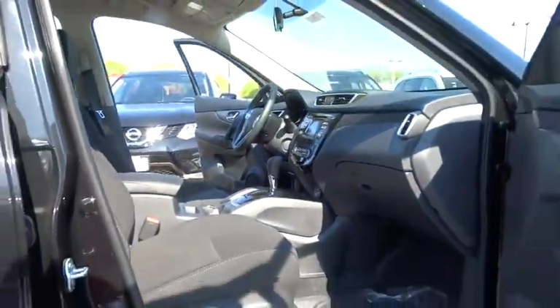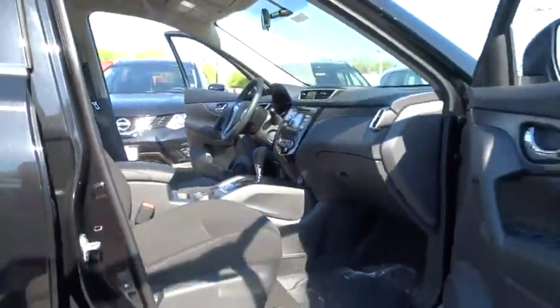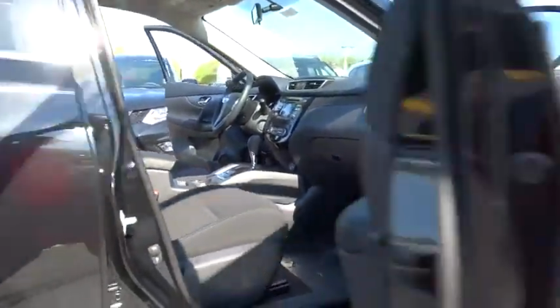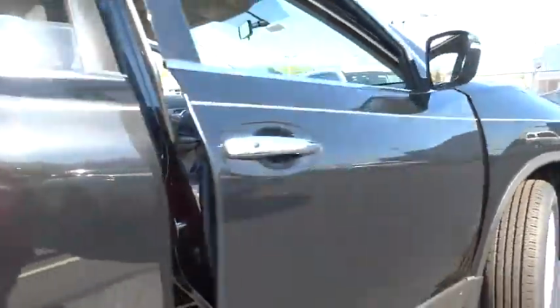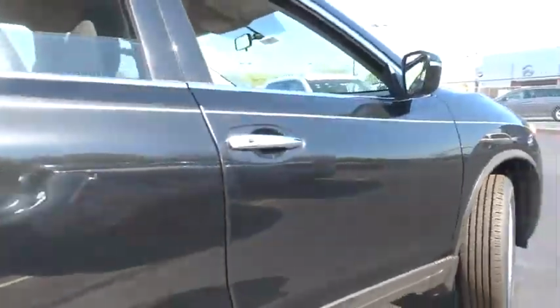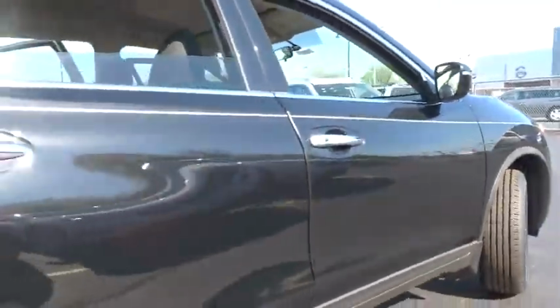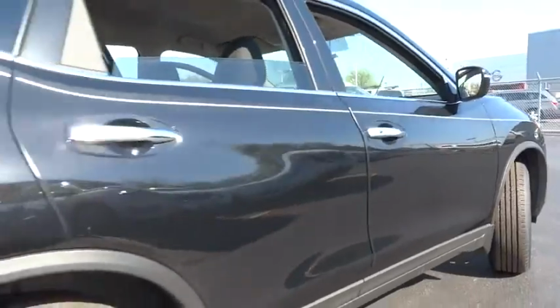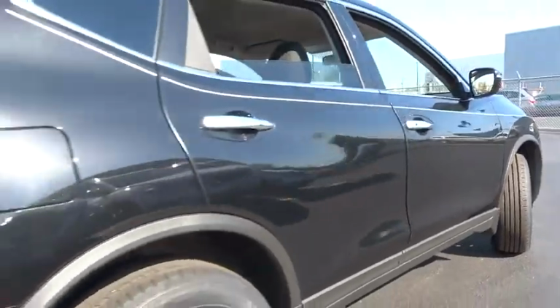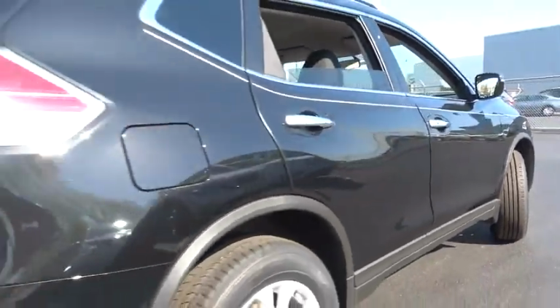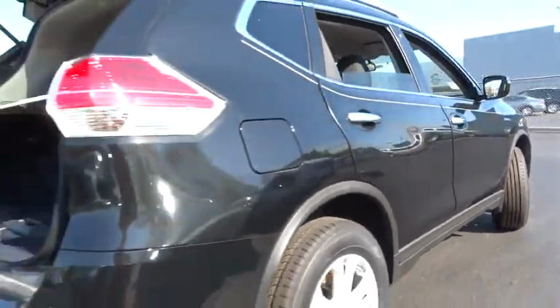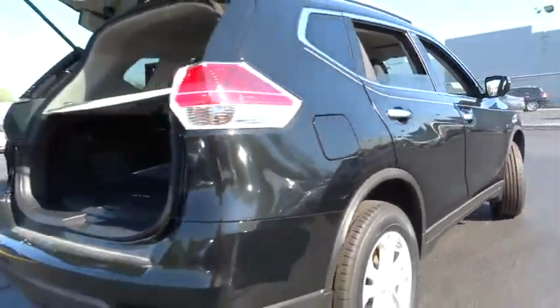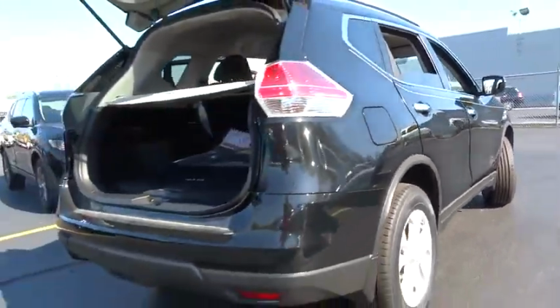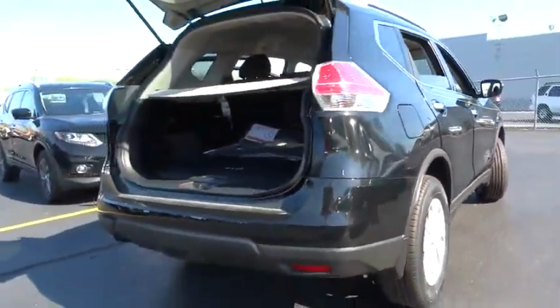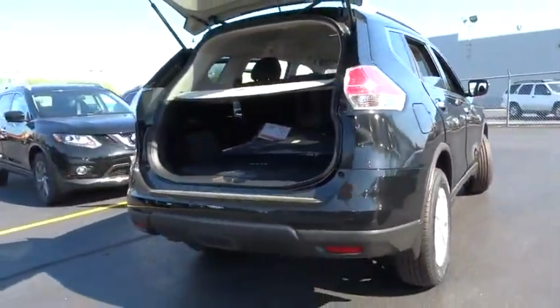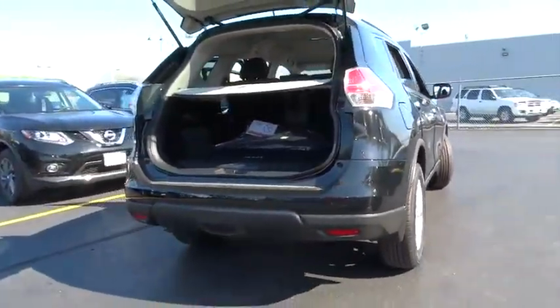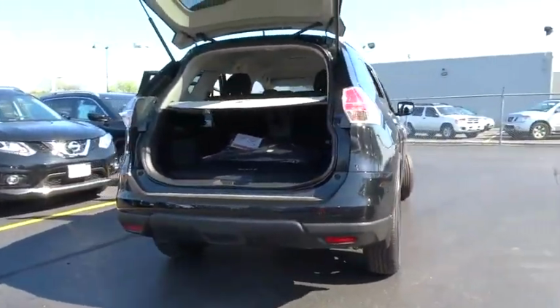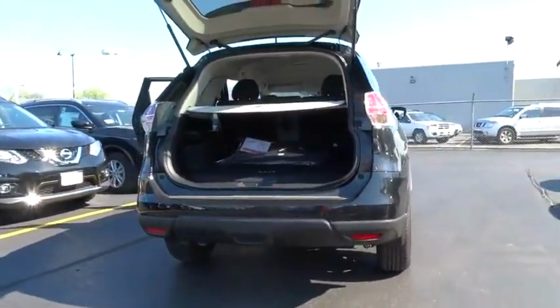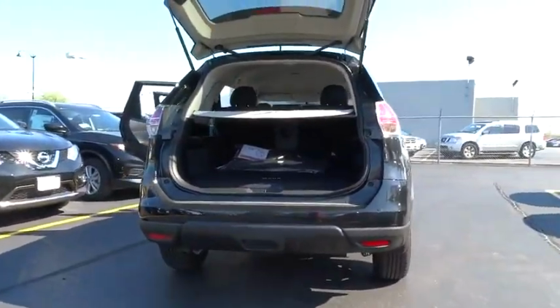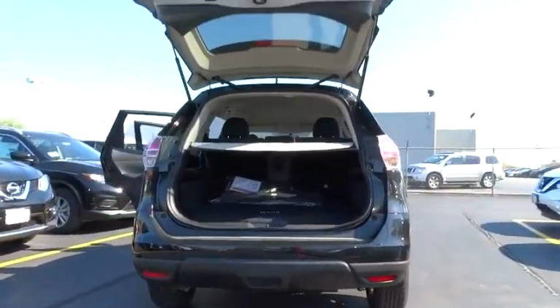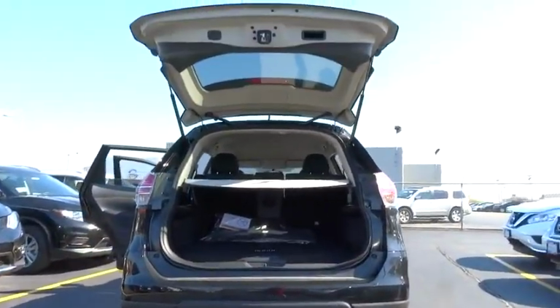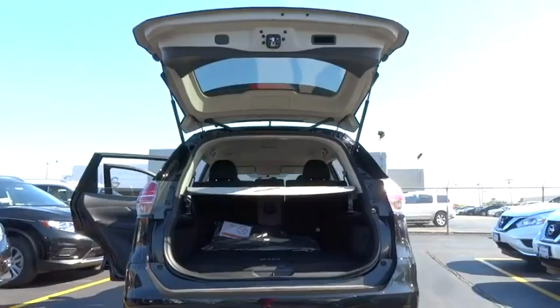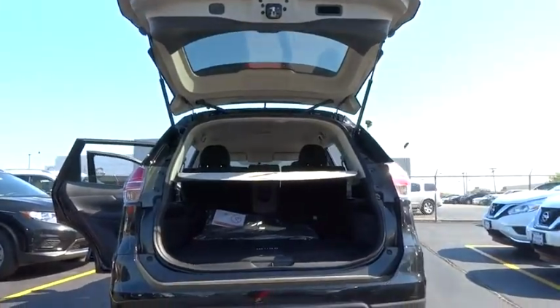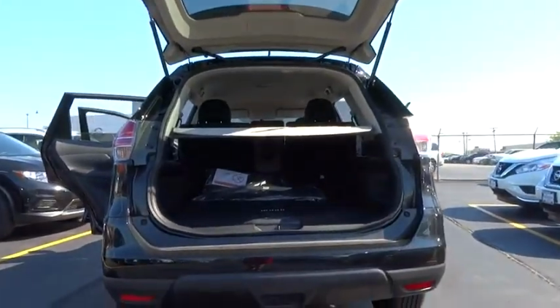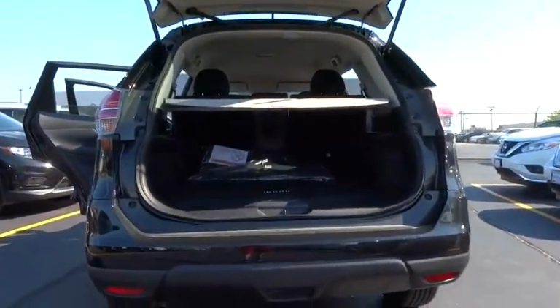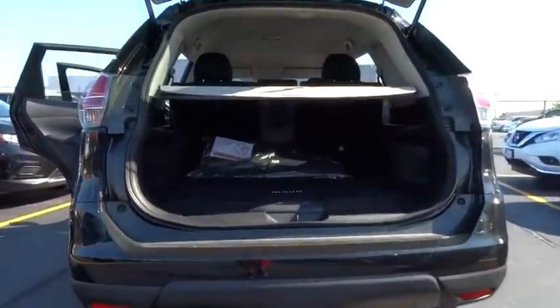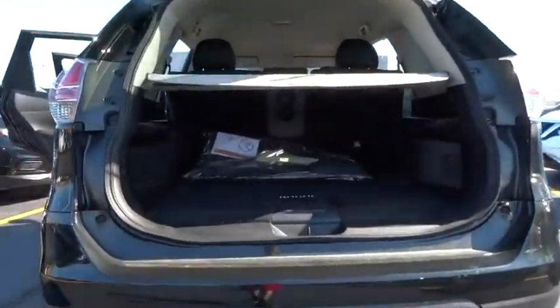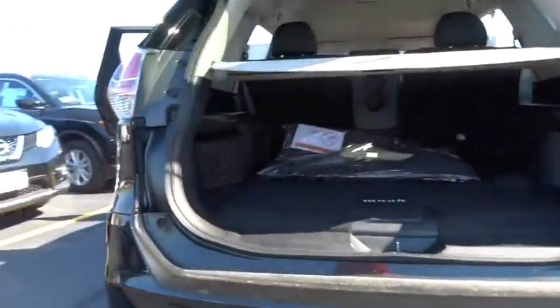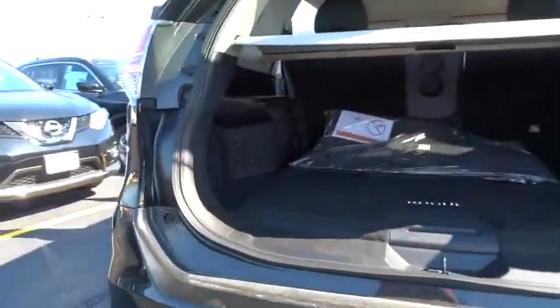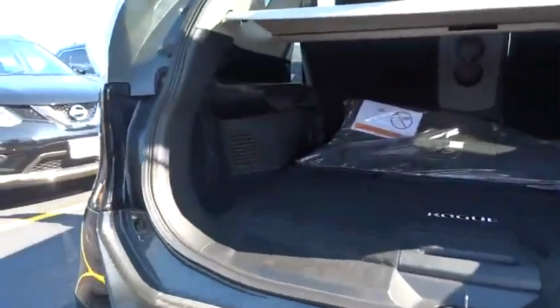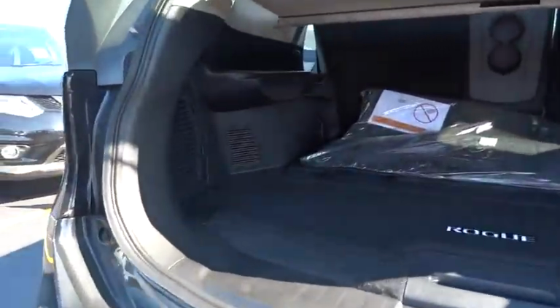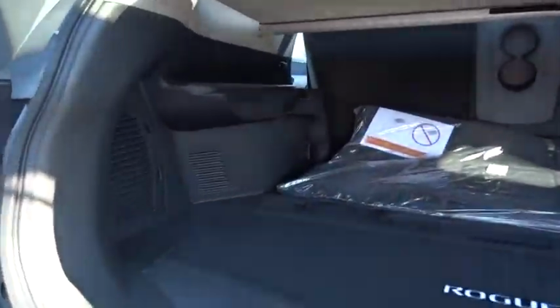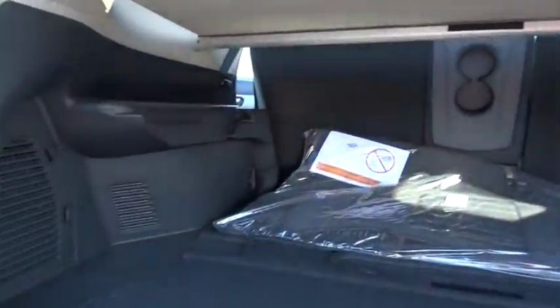Here are some of this vehicle's great options: stability control, keyless entry, steering wheel audio controls, traction control, all-wheel drive, backup camera, anti-lock braking system.